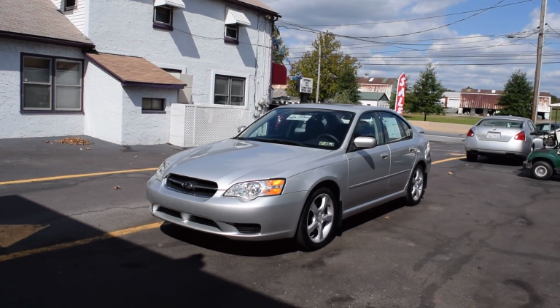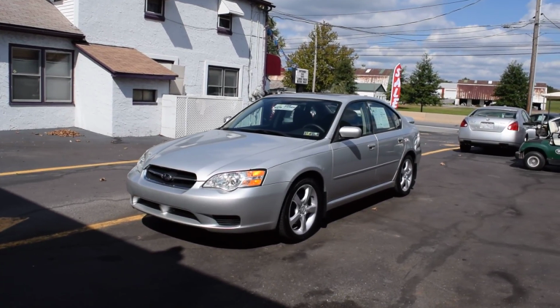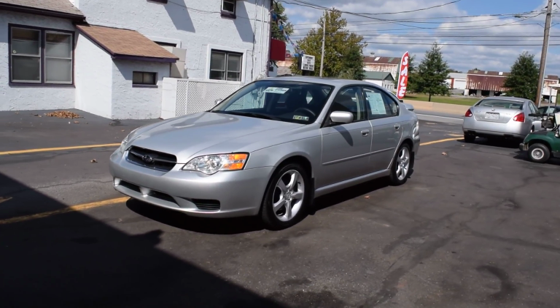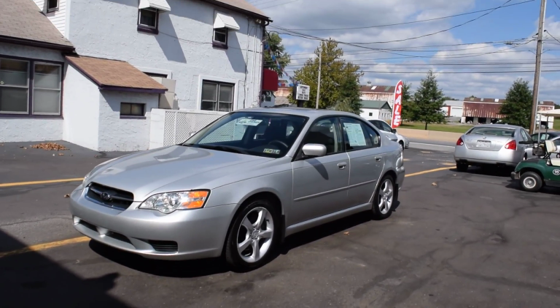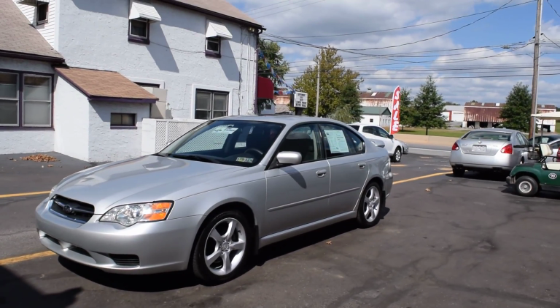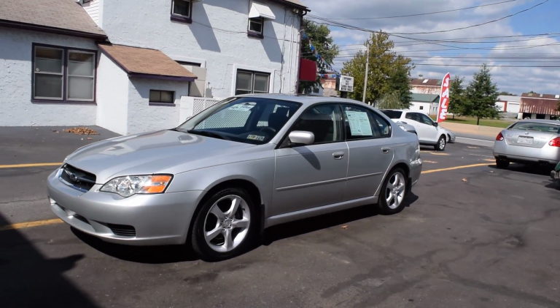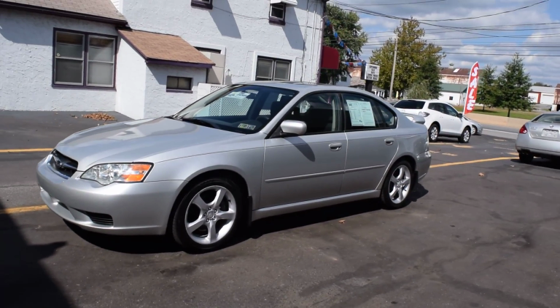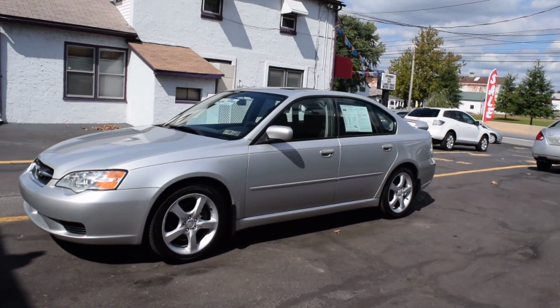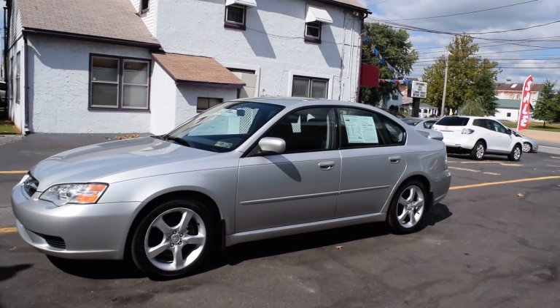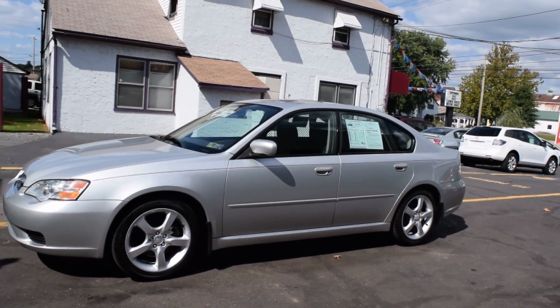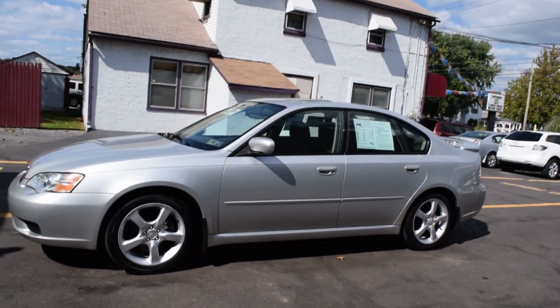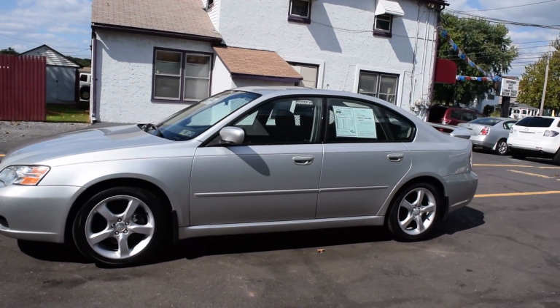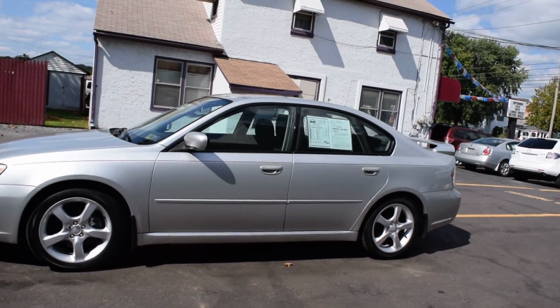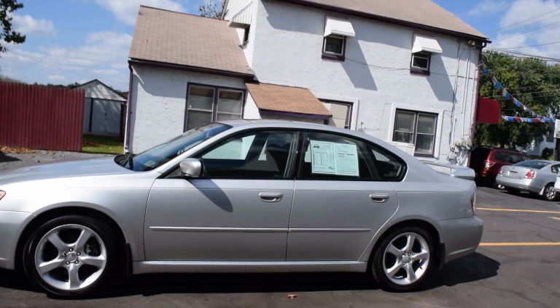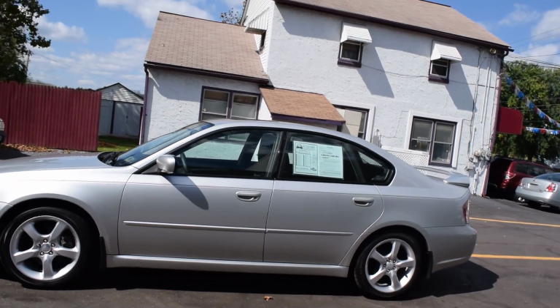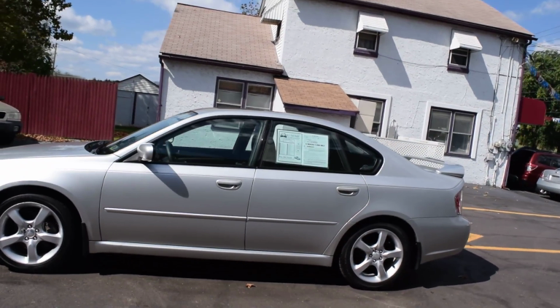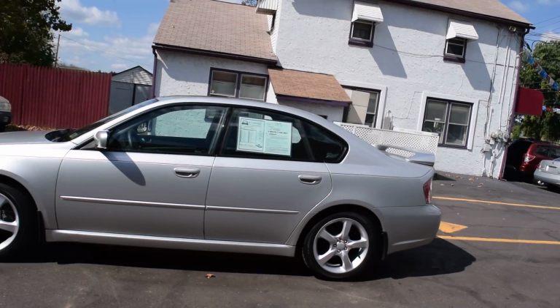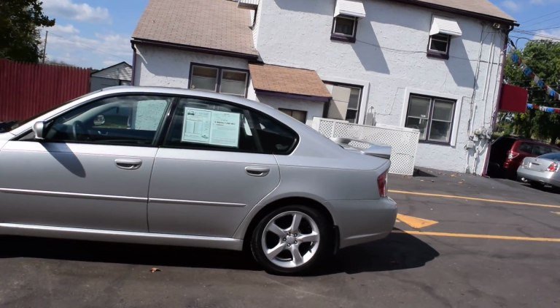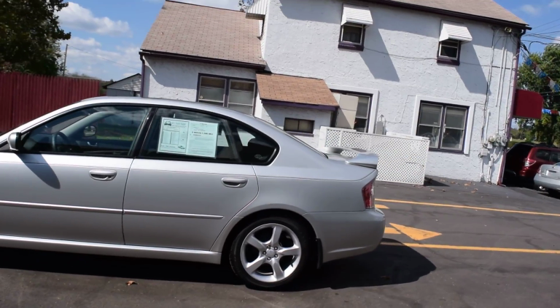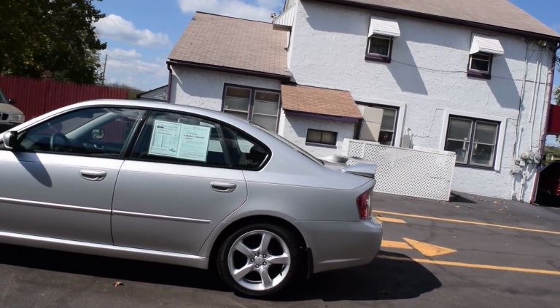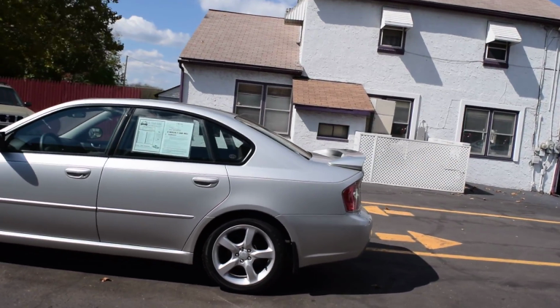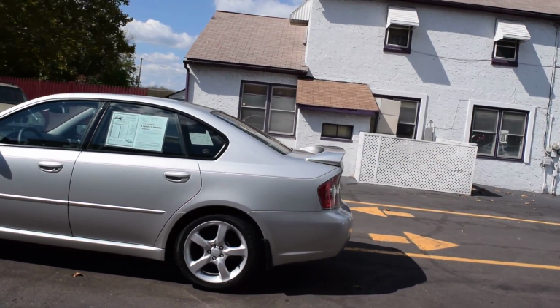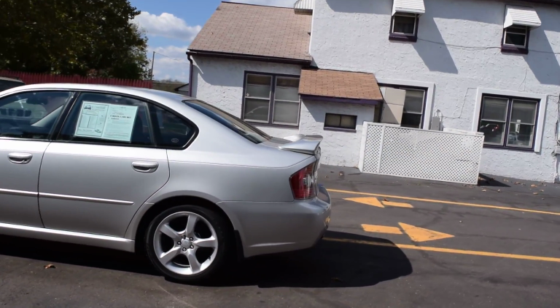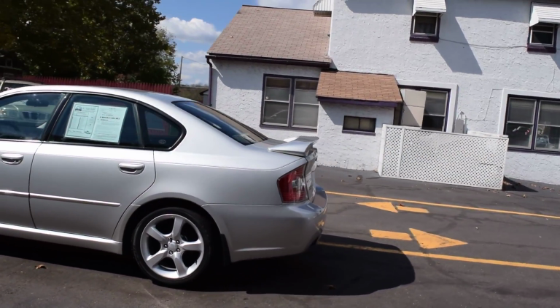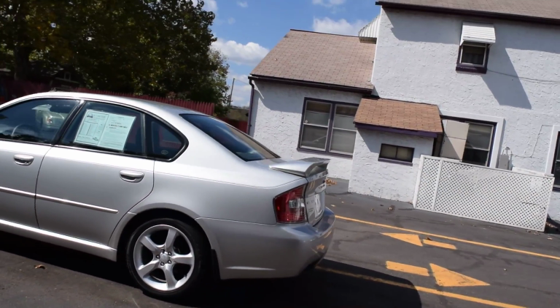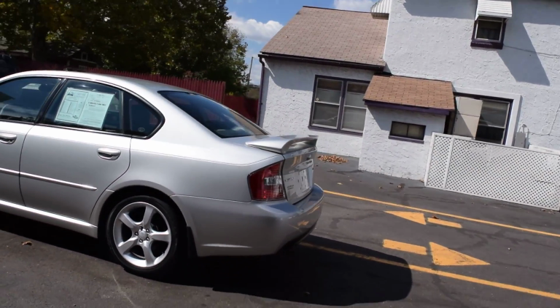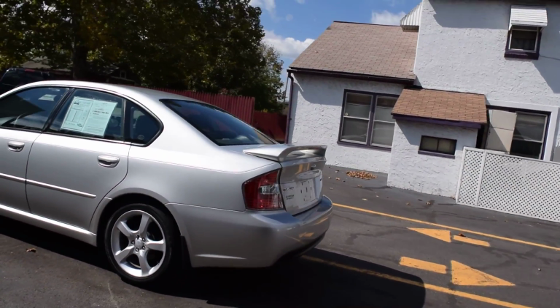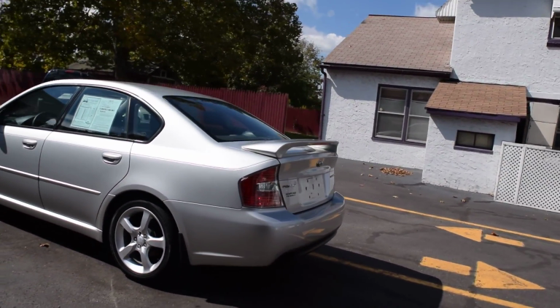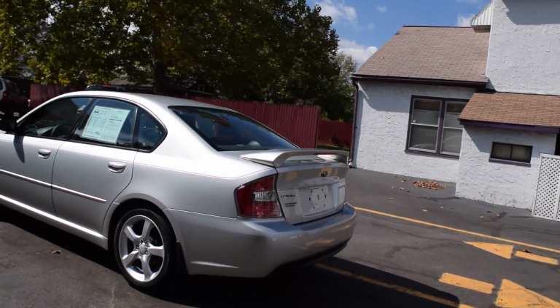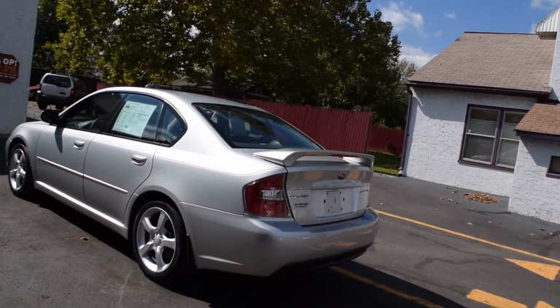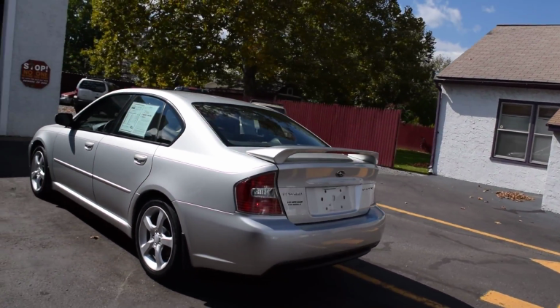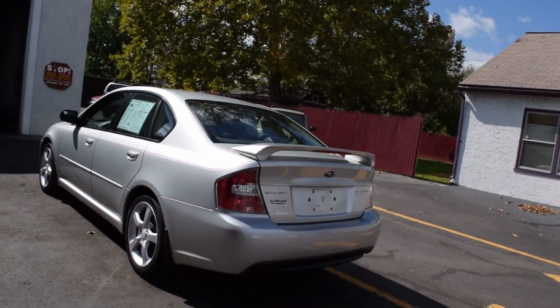Today we have a 2006 Subaru Legacy sedan. It's a car powered by a two-and-a-half liter flat four-cylinder motor with an automatic overdrive transmission and all-wheel drive.